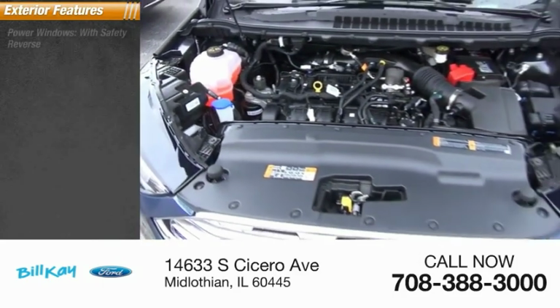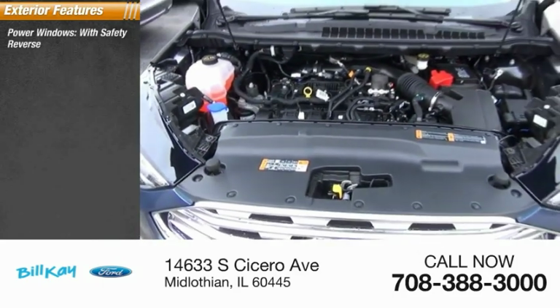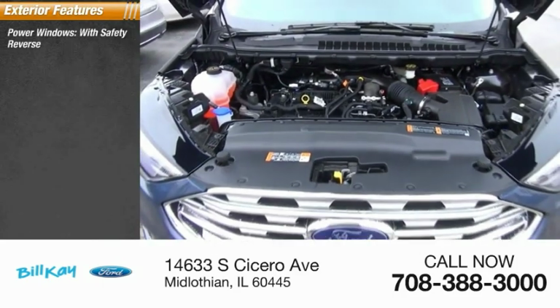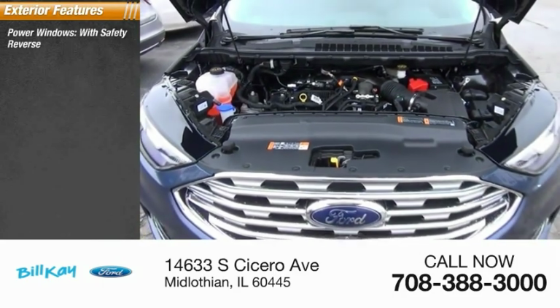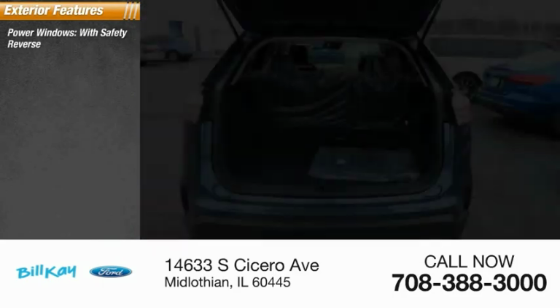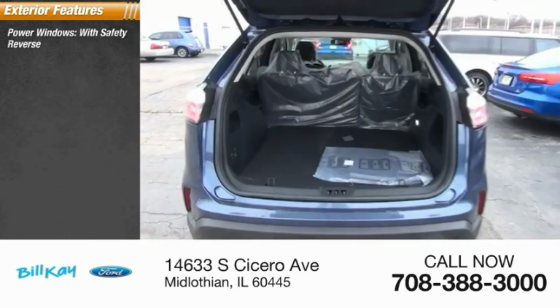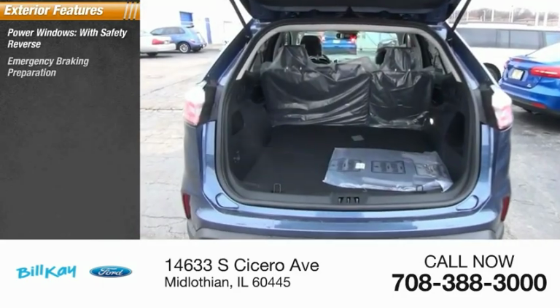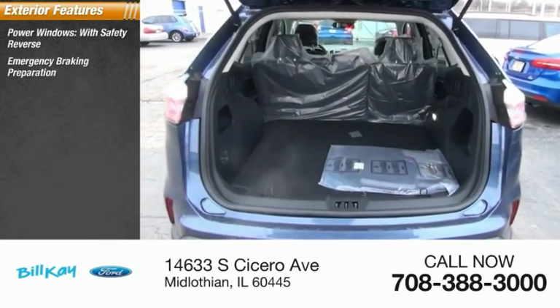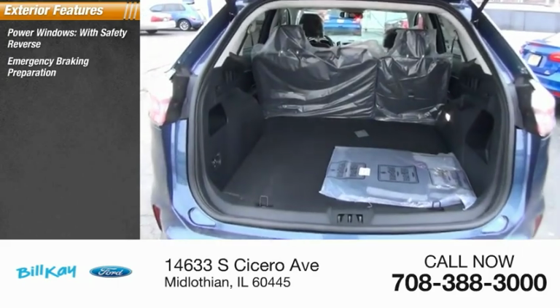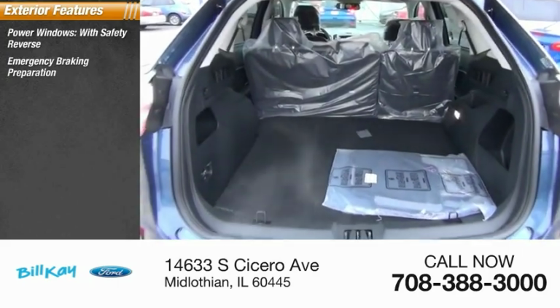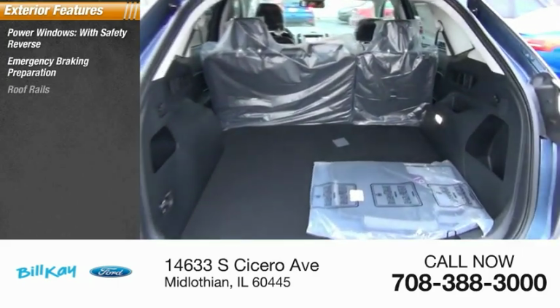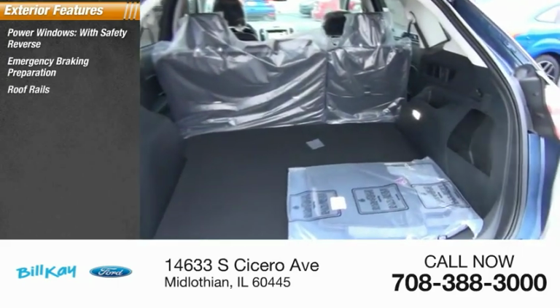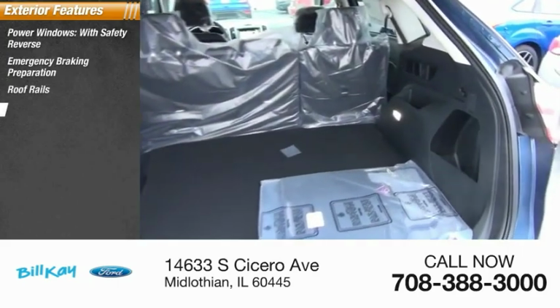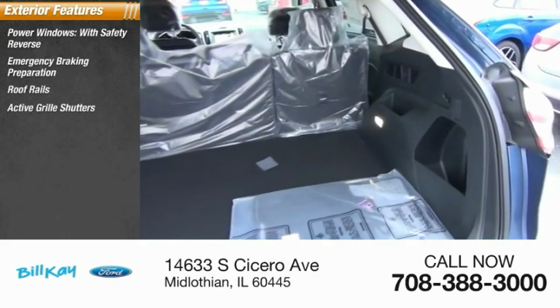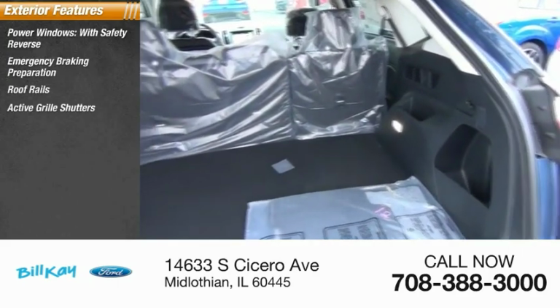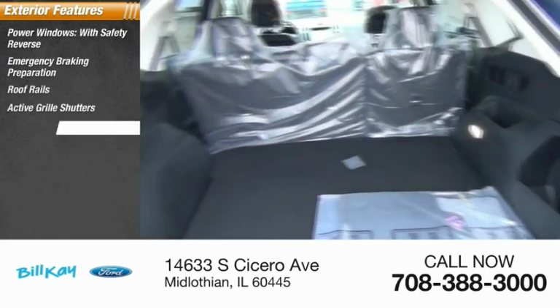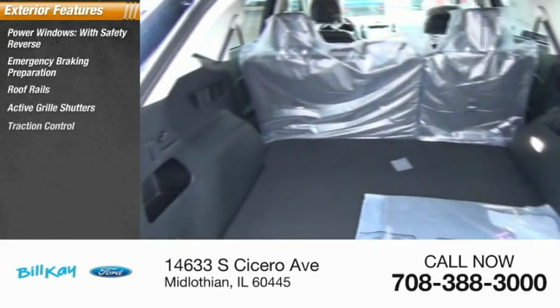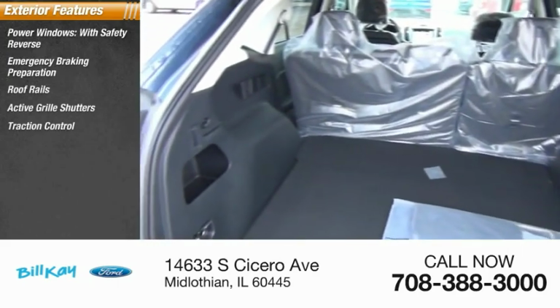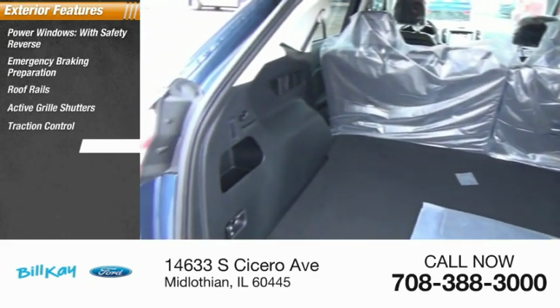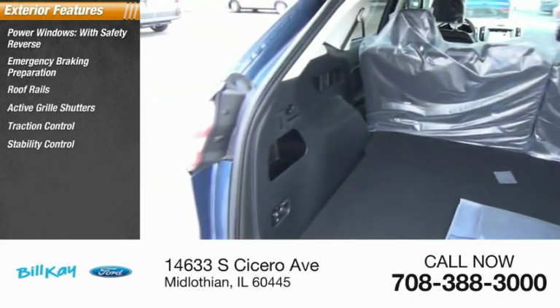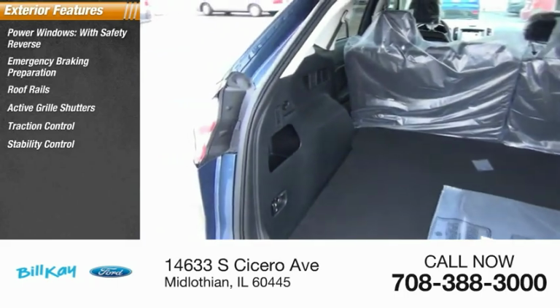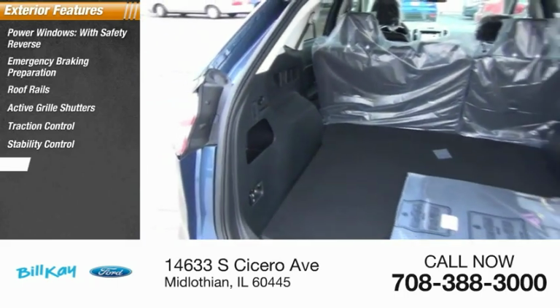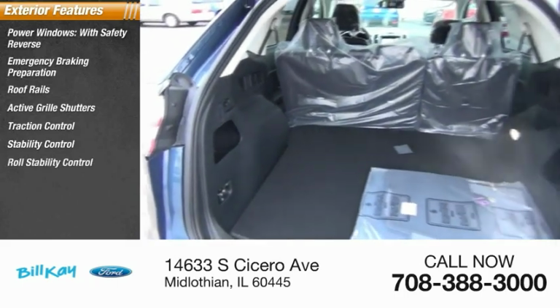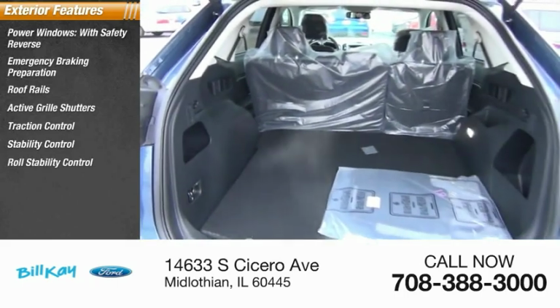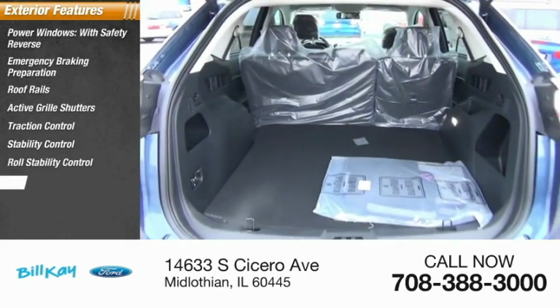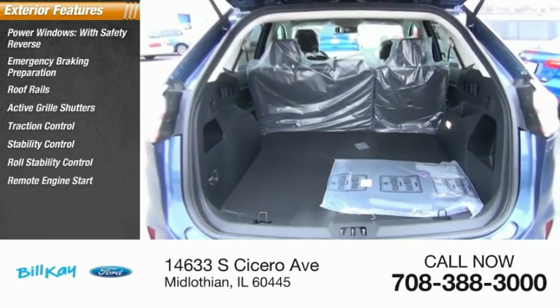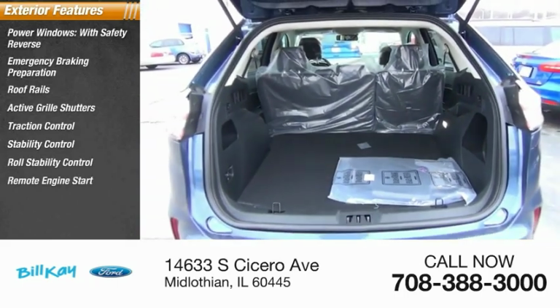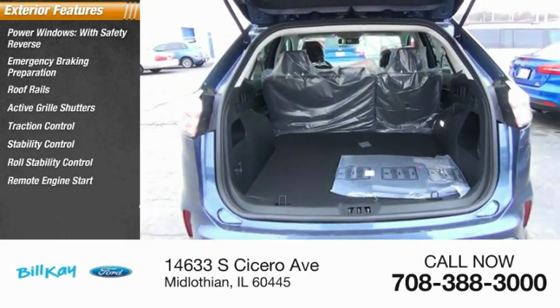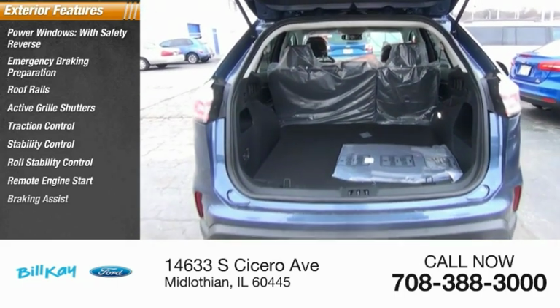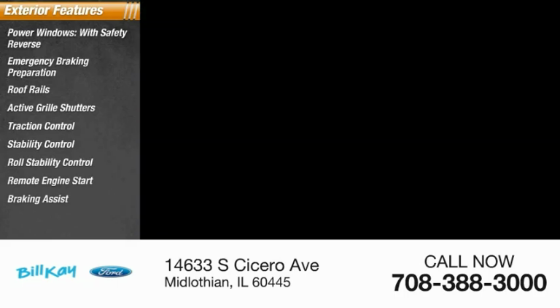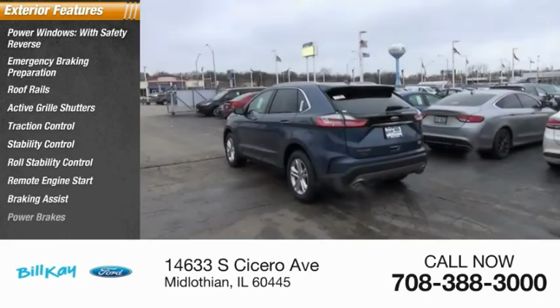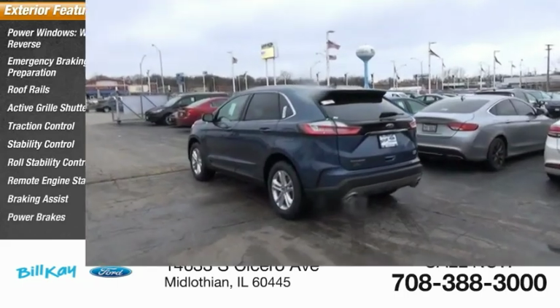Power windows with safety reverse, emergency braking preparation, roof rails, active grille shutters, traction control, stability control, roll stability control, remote engine start, braking assist, power brakes.